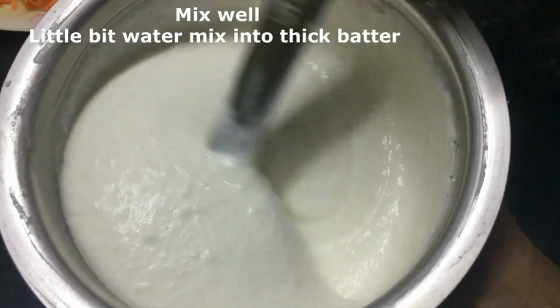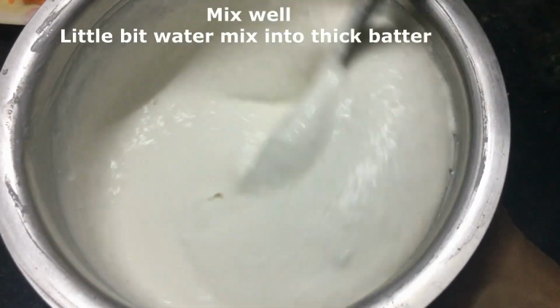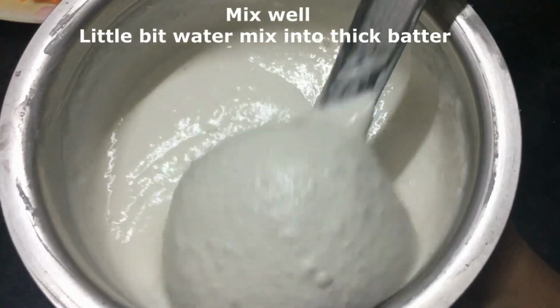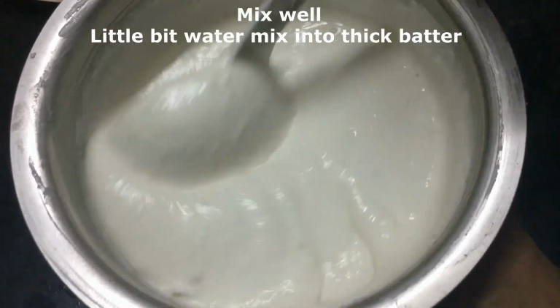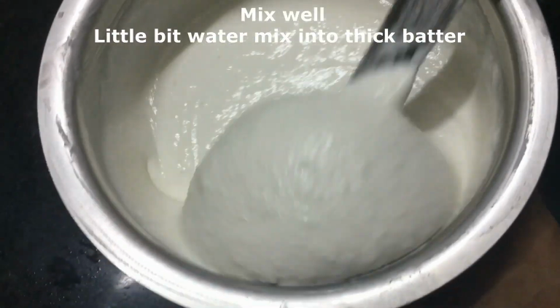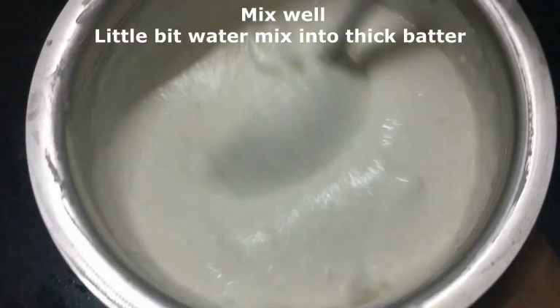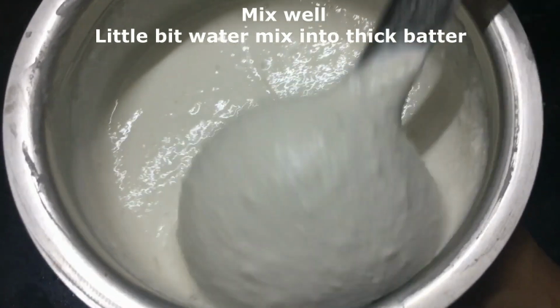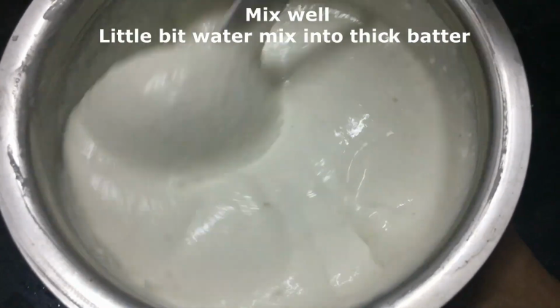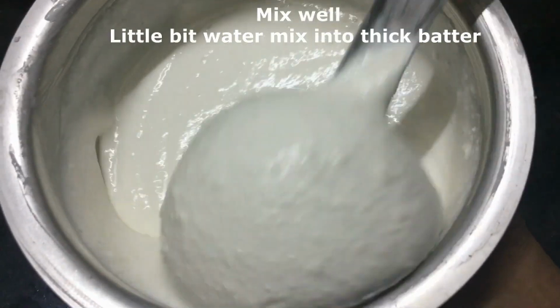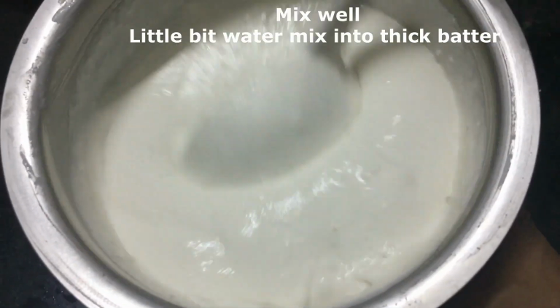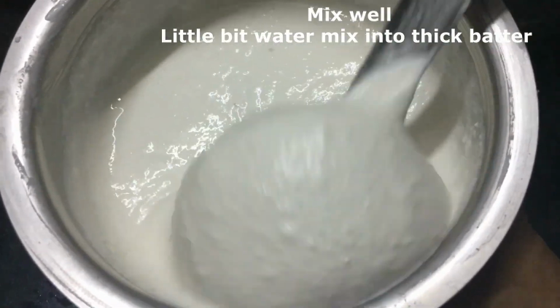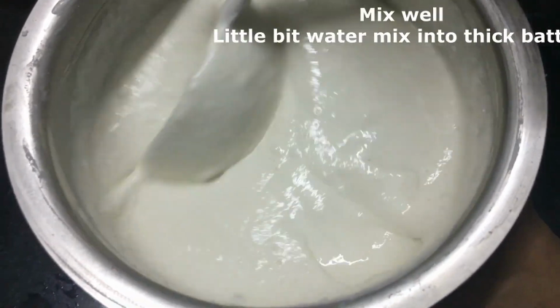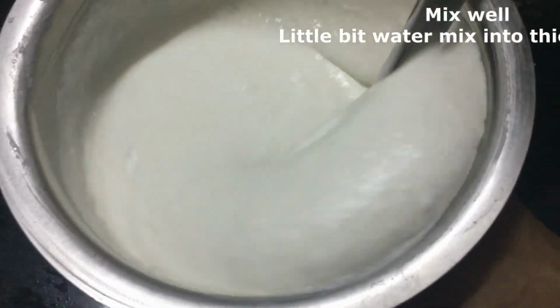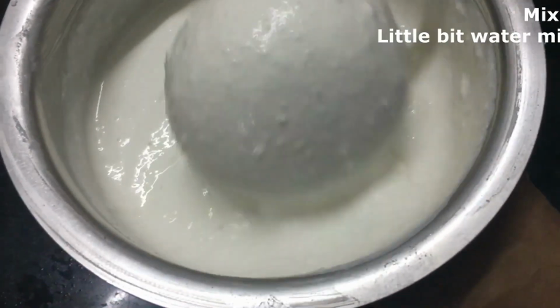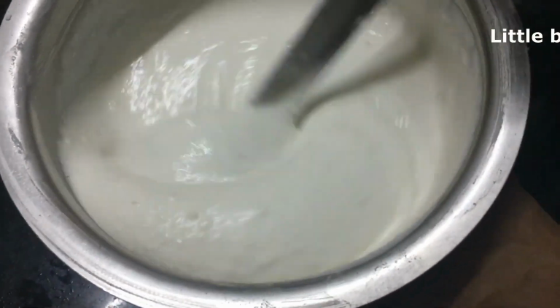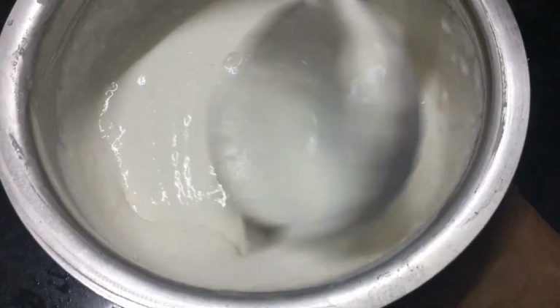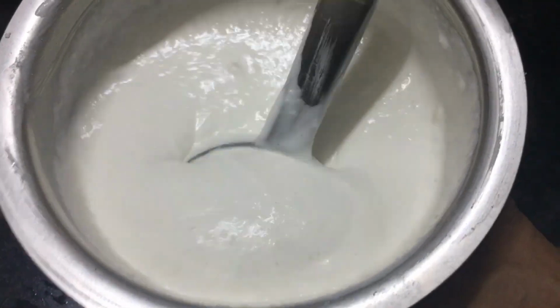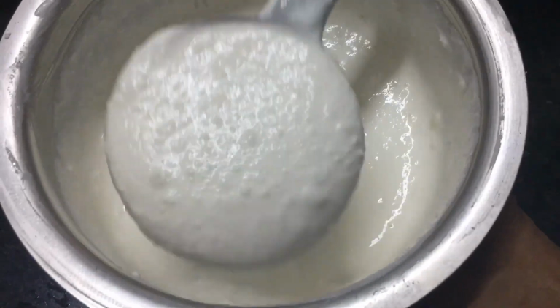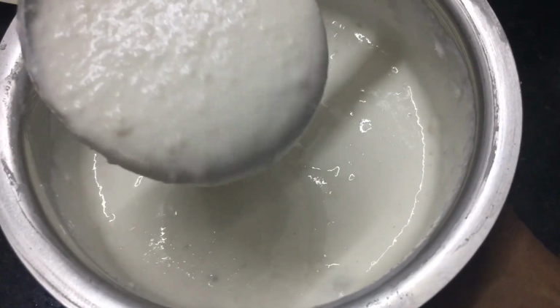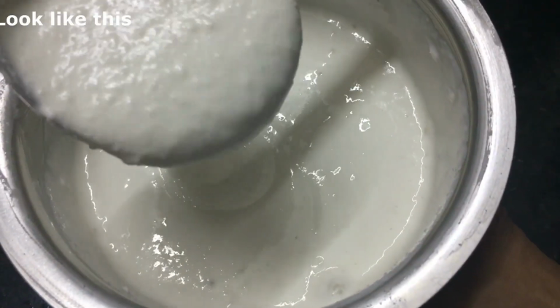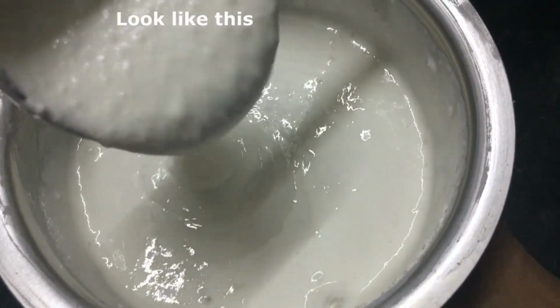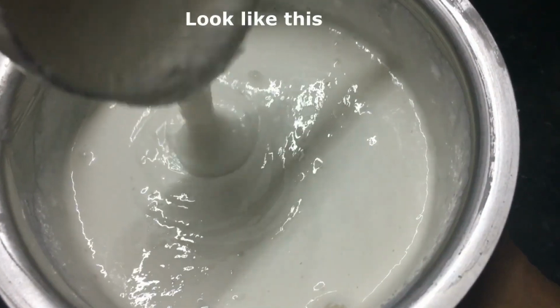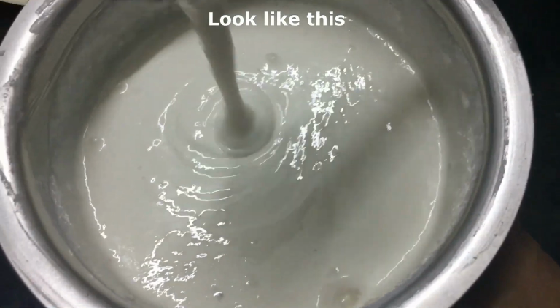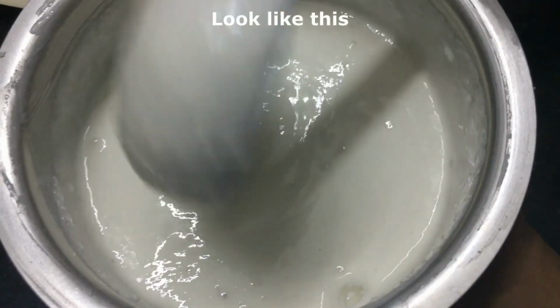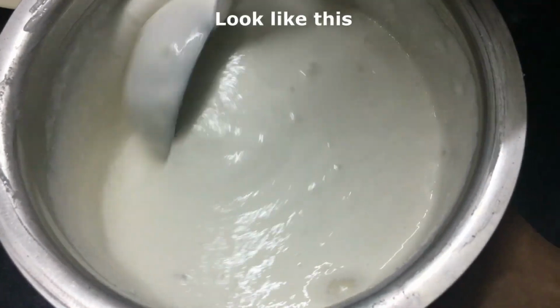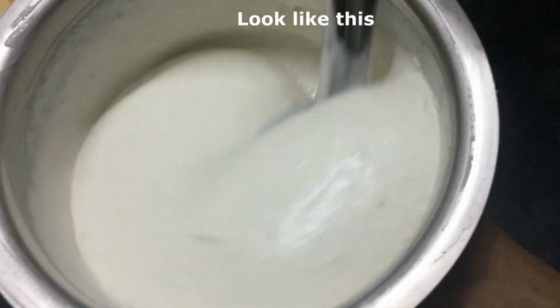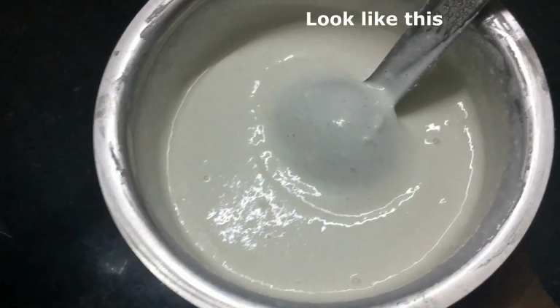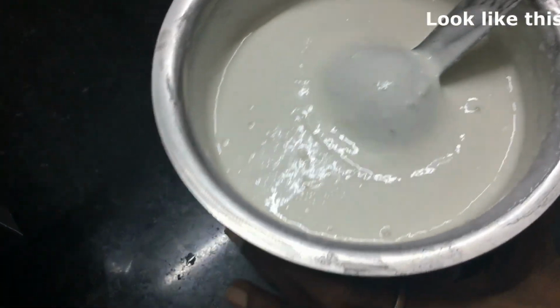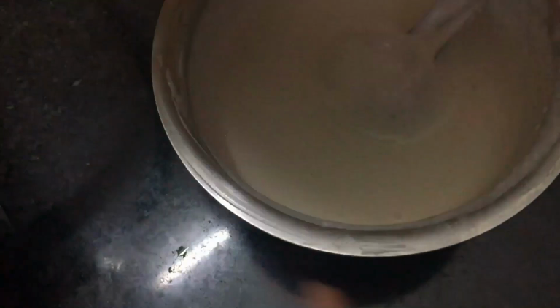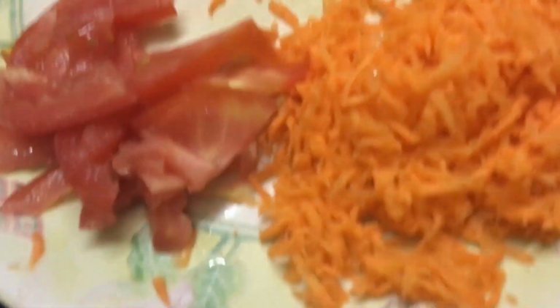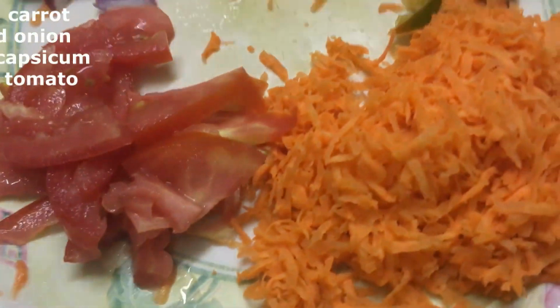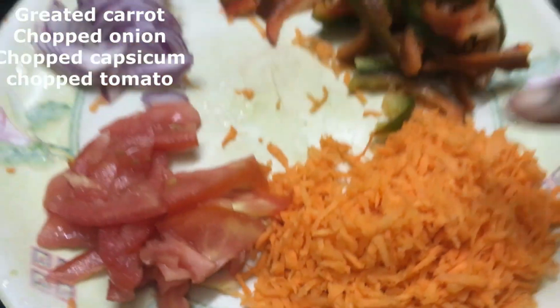Add the salt in the water and mix it. Add the batter like this. This batter will be added to the mix. Now, you can grate carrots,